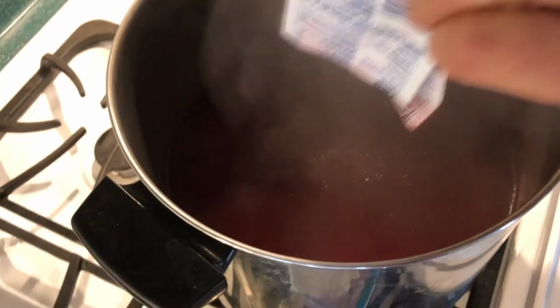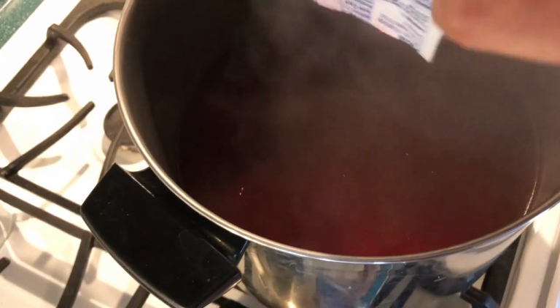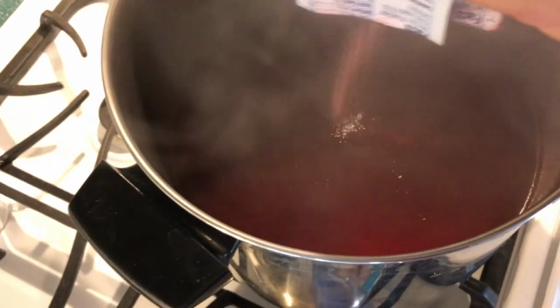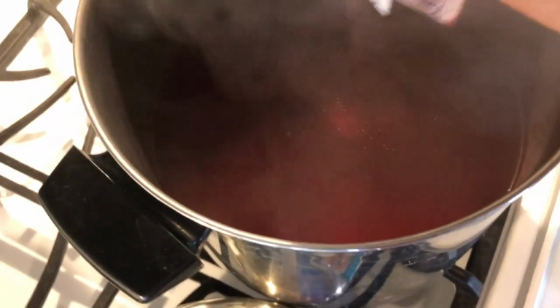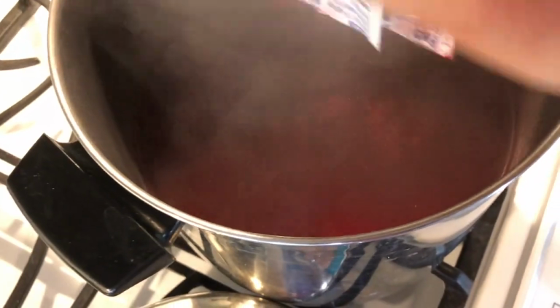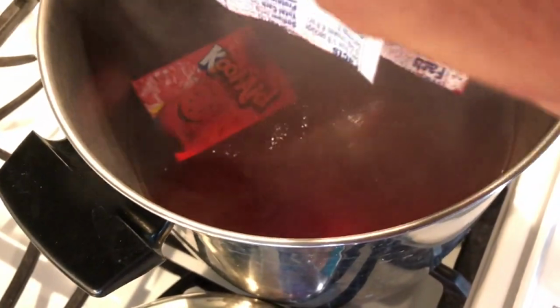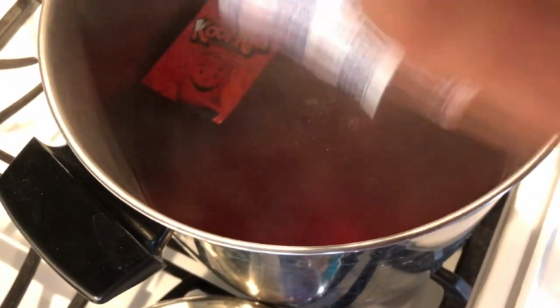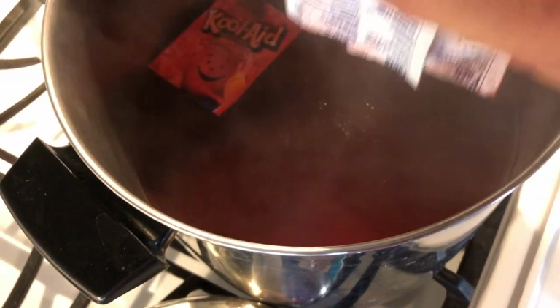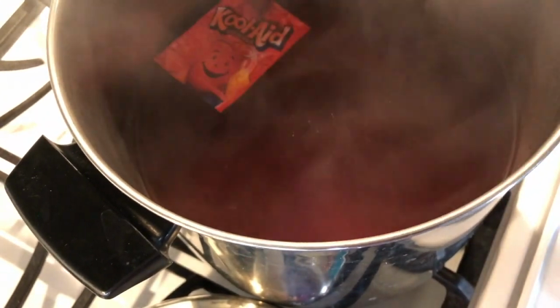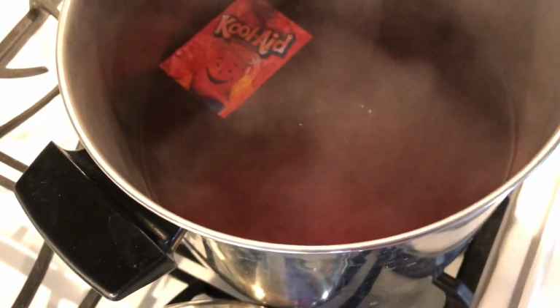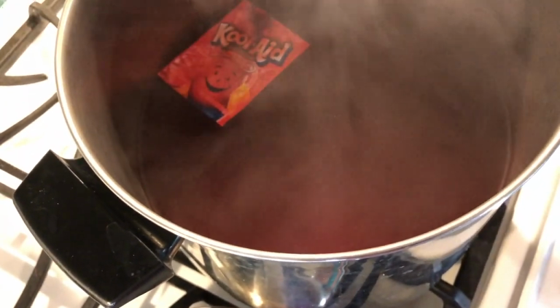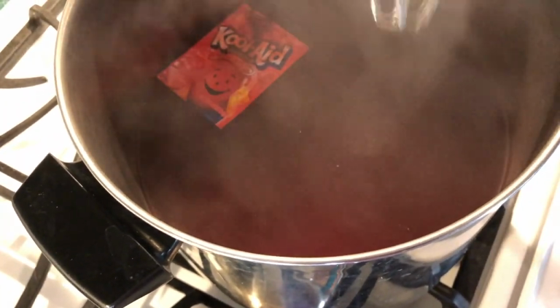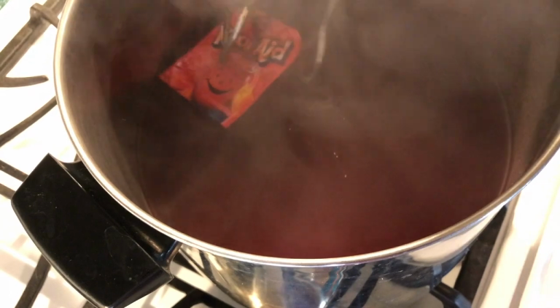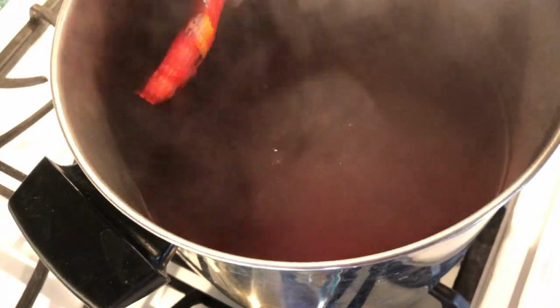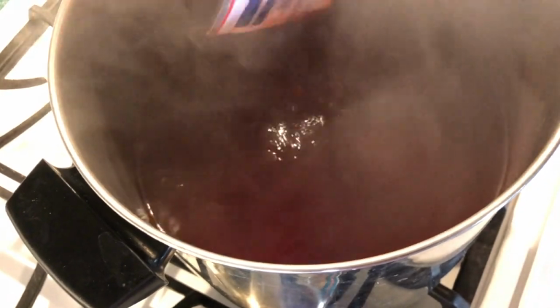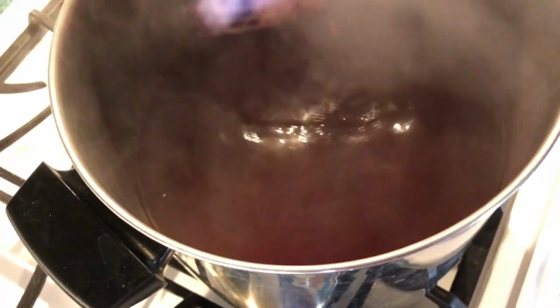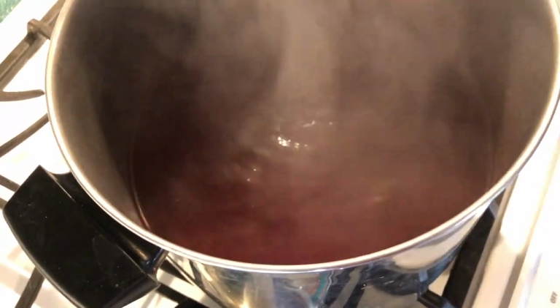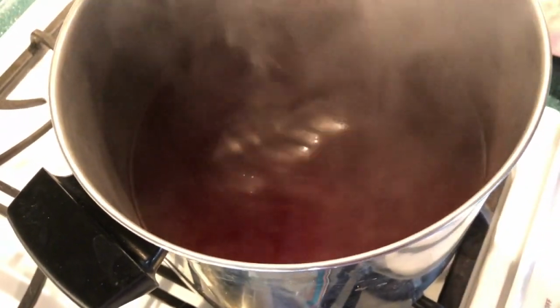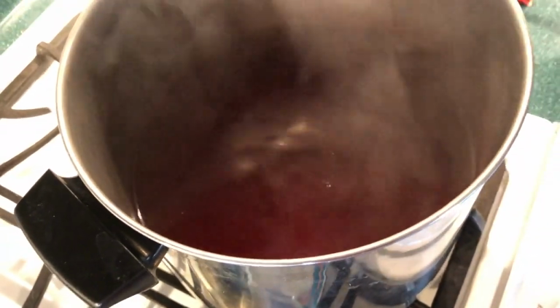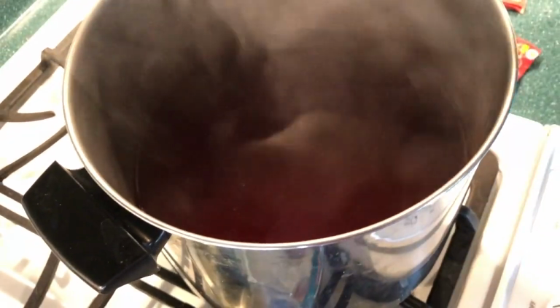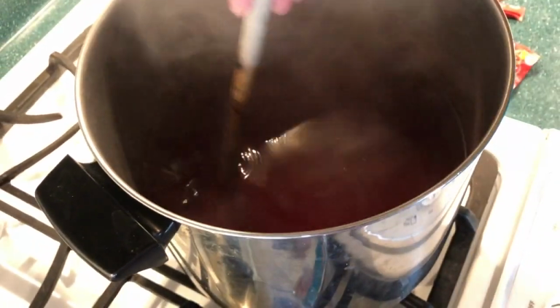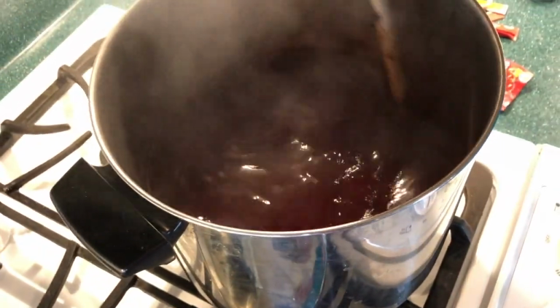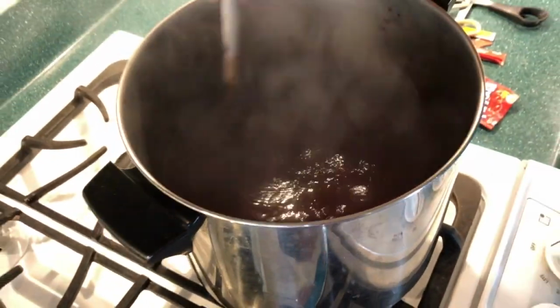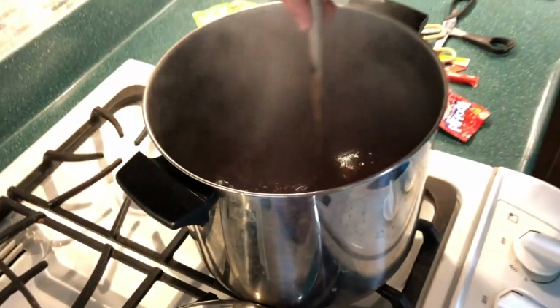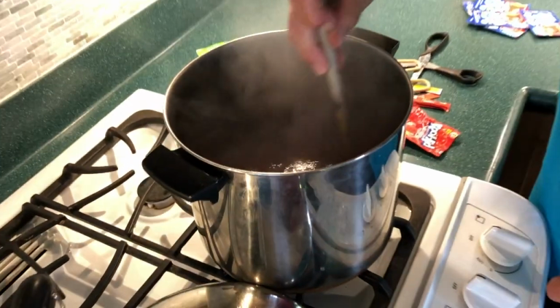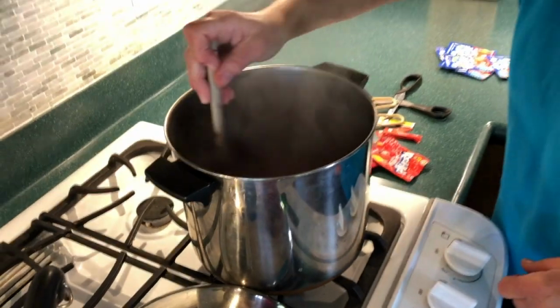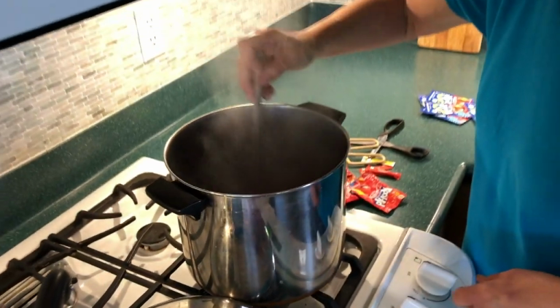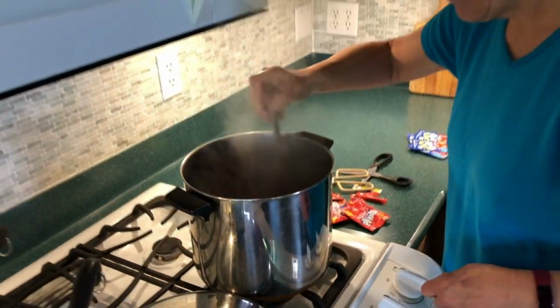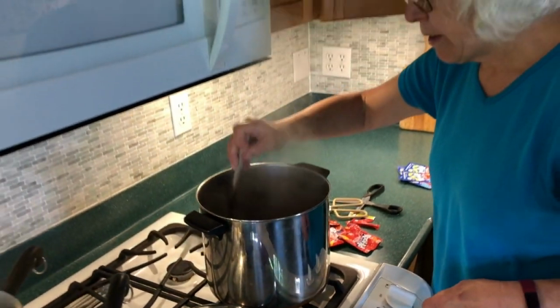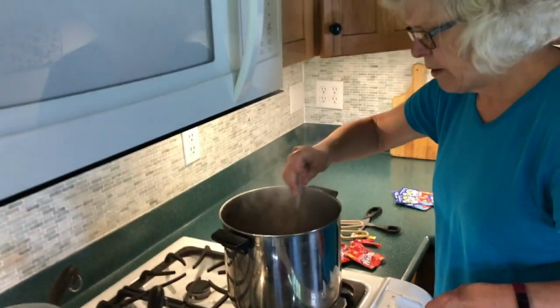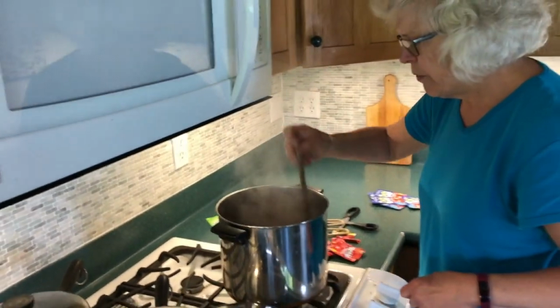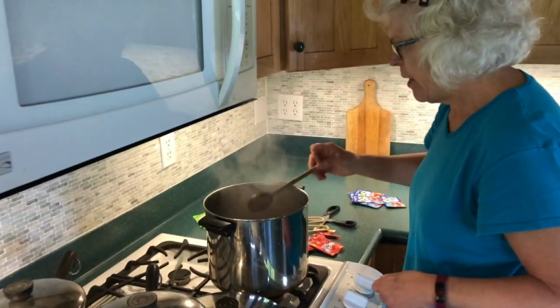The more Kool-Aid you use, the more vibrant your colors are going to be. Let me grab it and give it a good stir. And here we go.